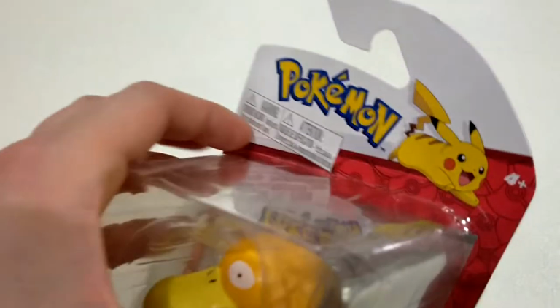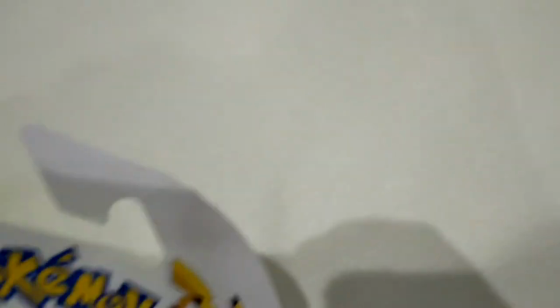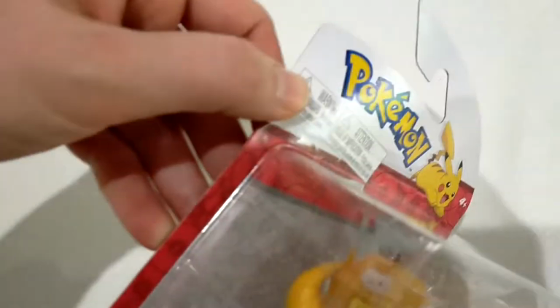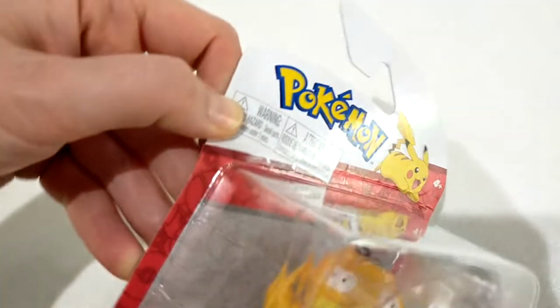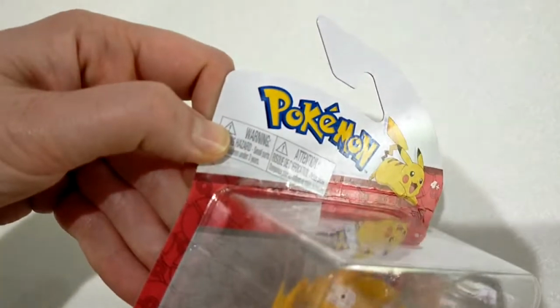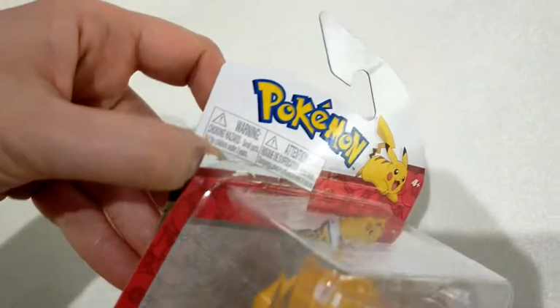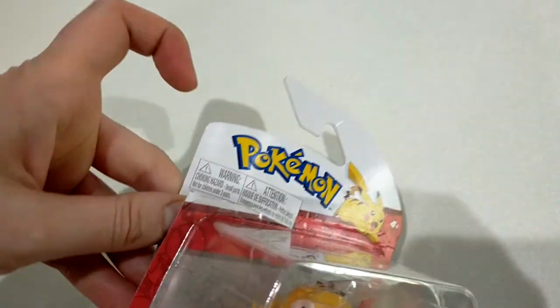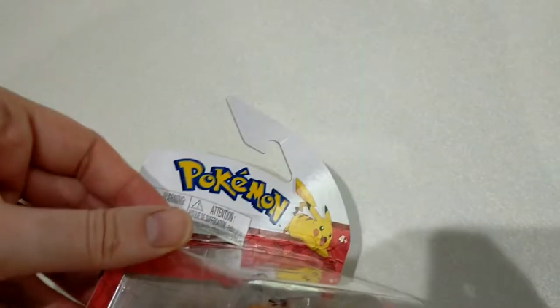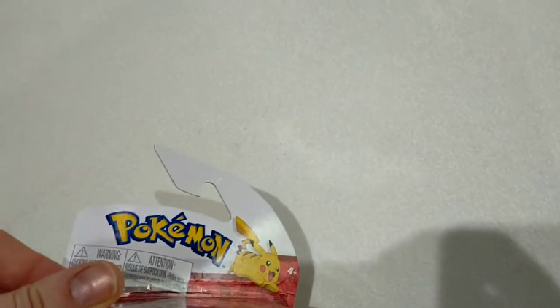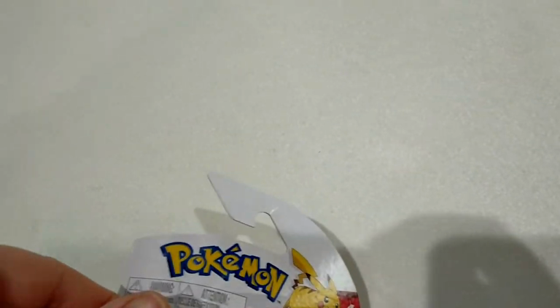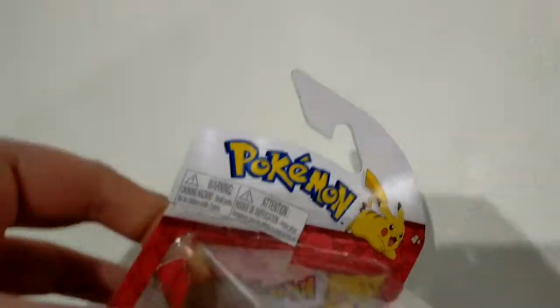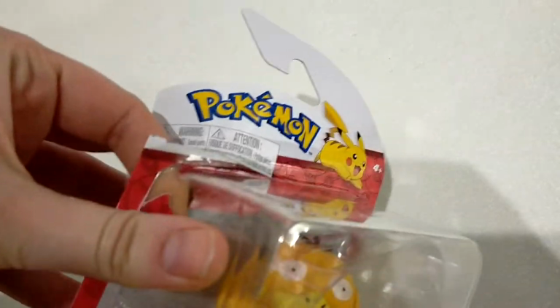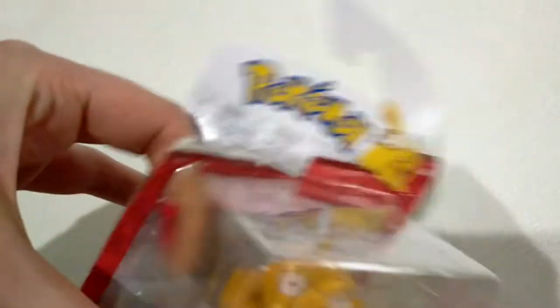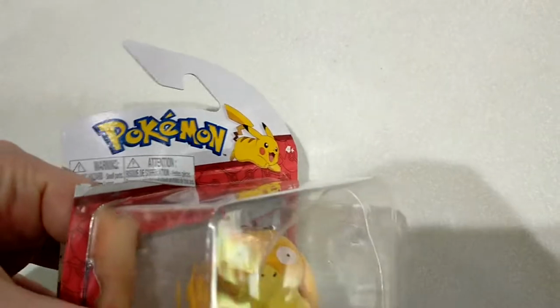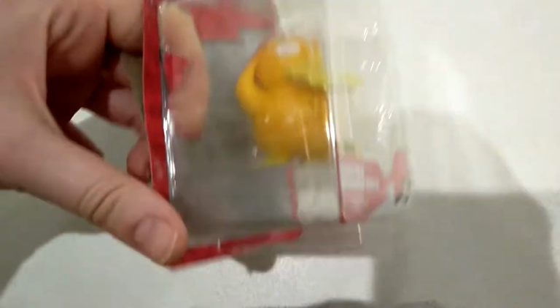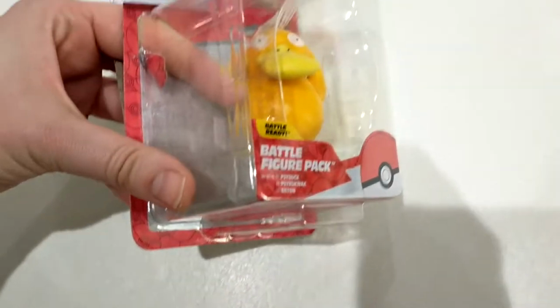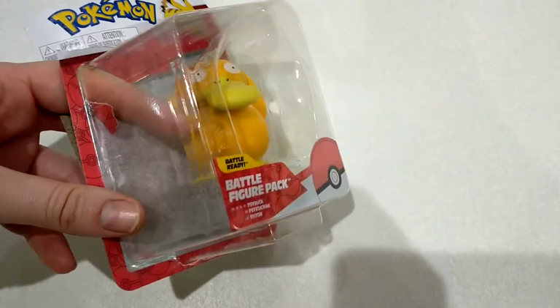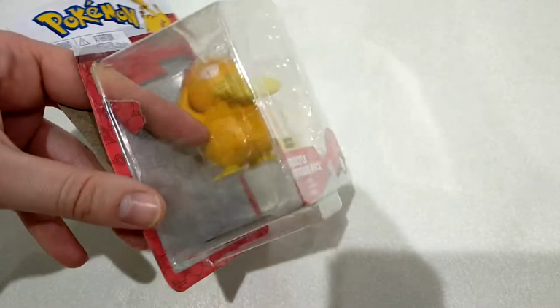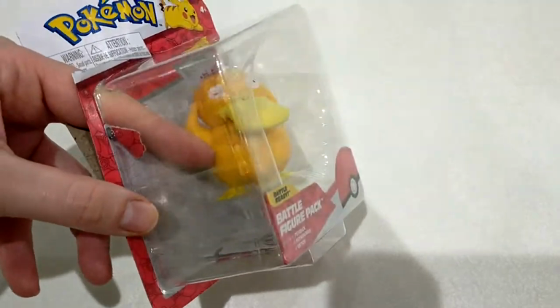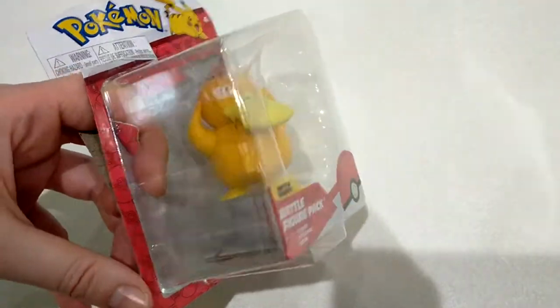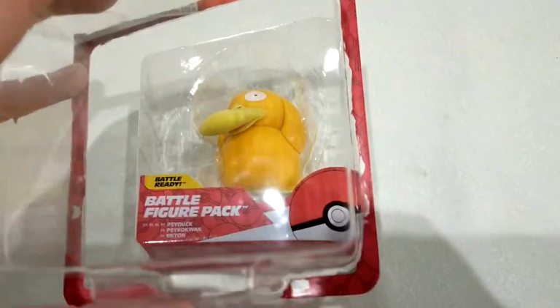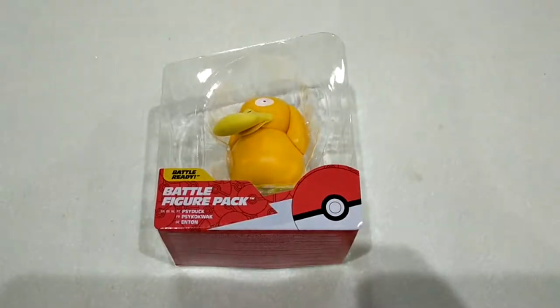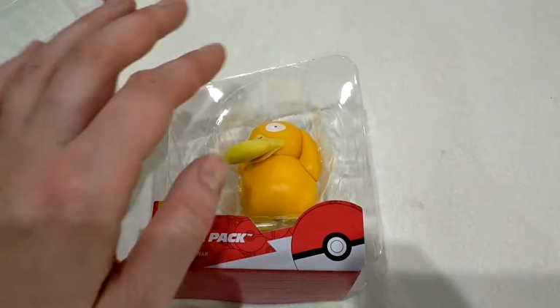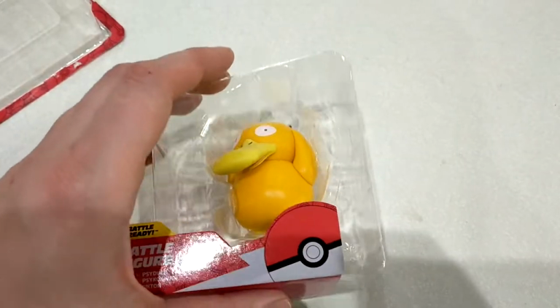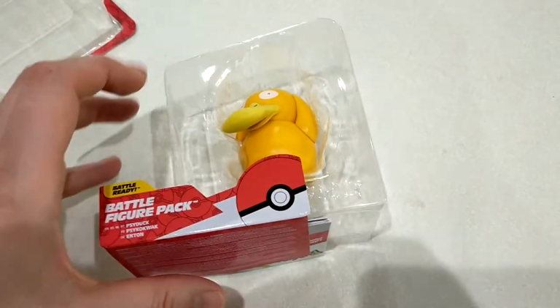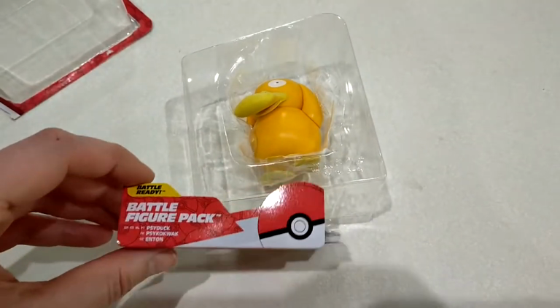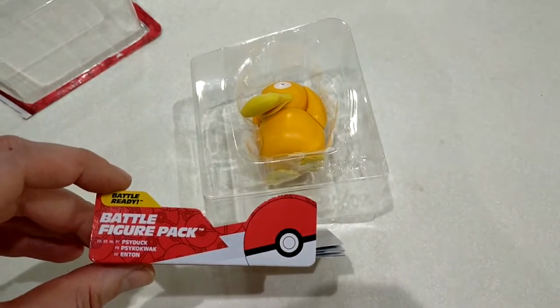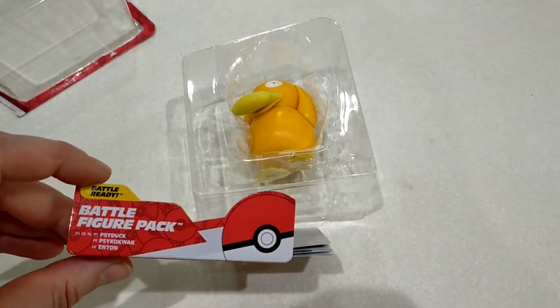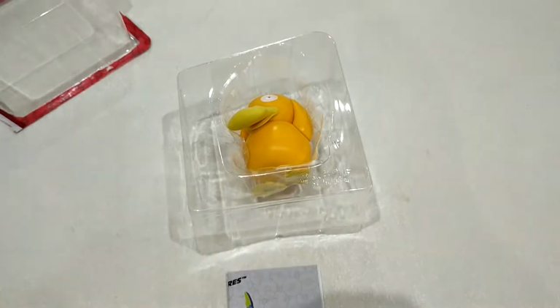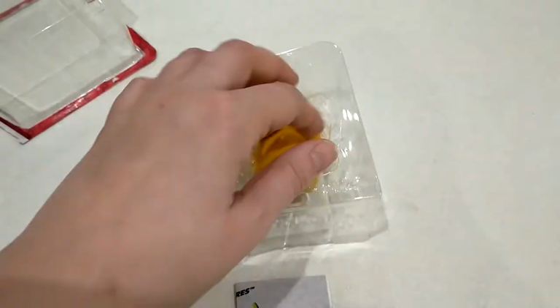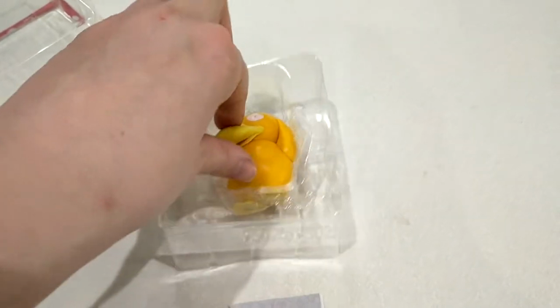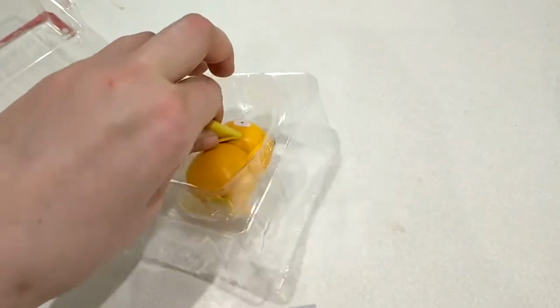I don't think I need scissors. I can do it! Ready? I've got my finger in. Hey, little side-ups. Poke, poke. It's the moment of truth. Battle back! So it literally is just a little figure.